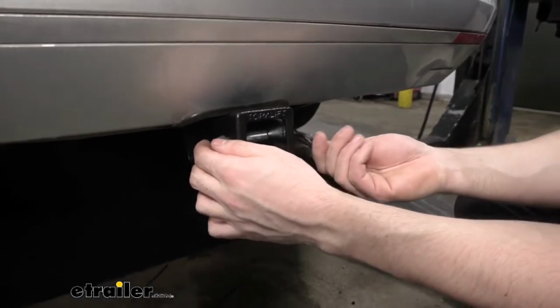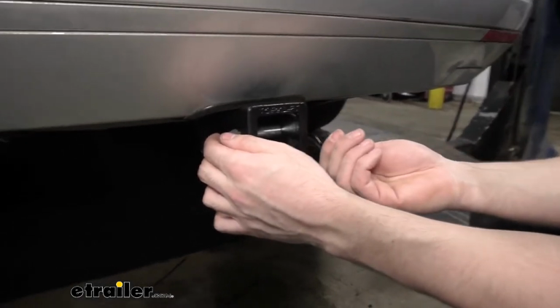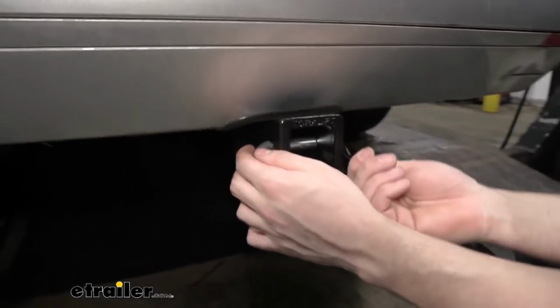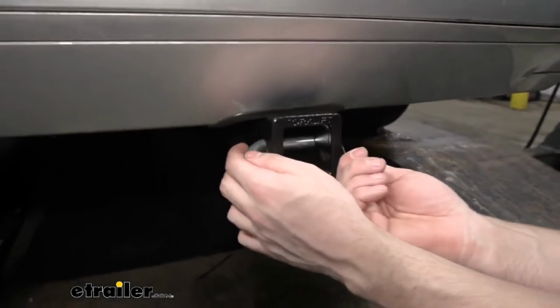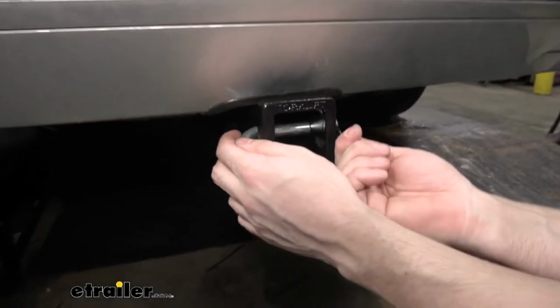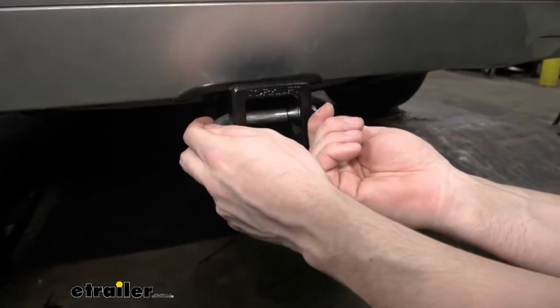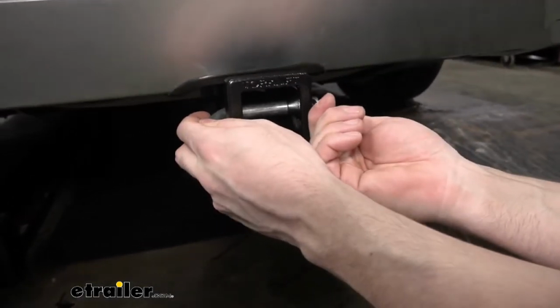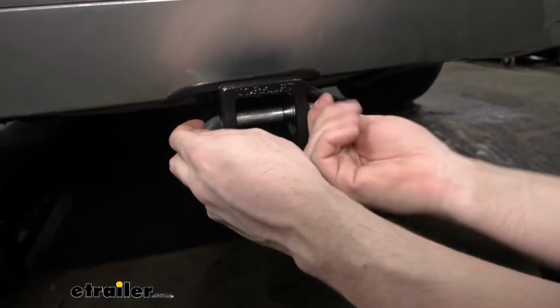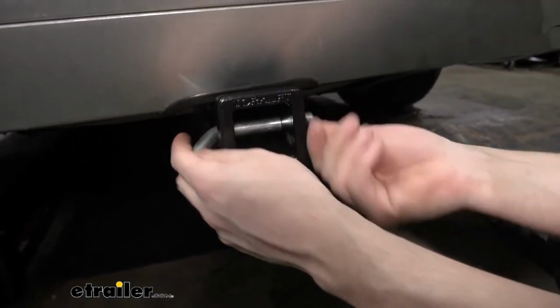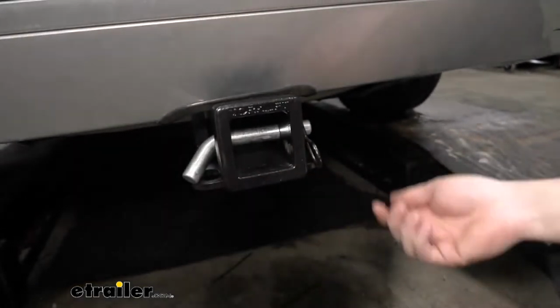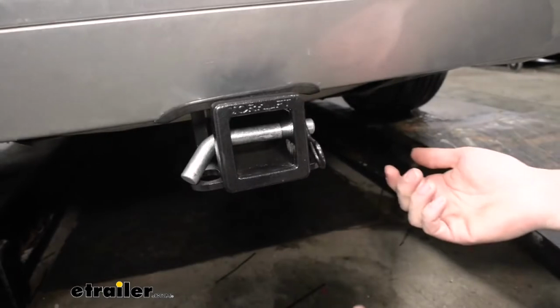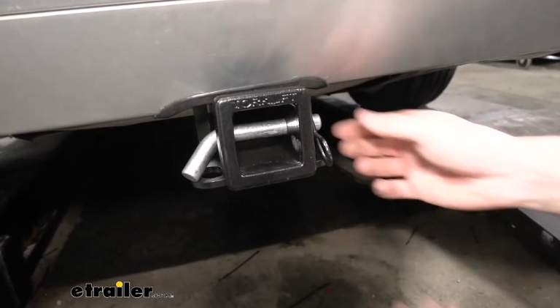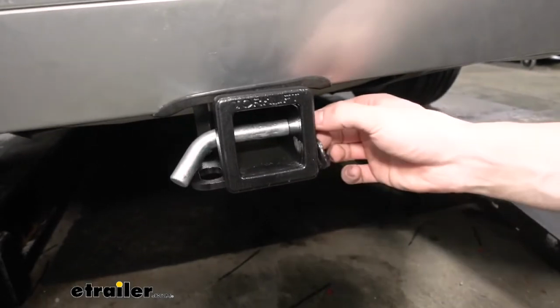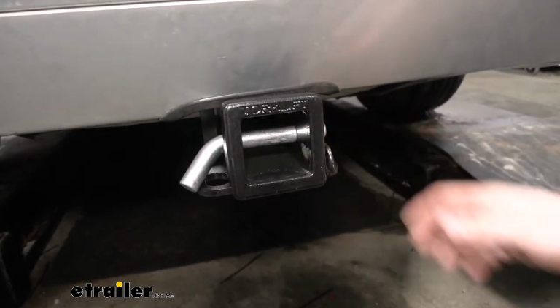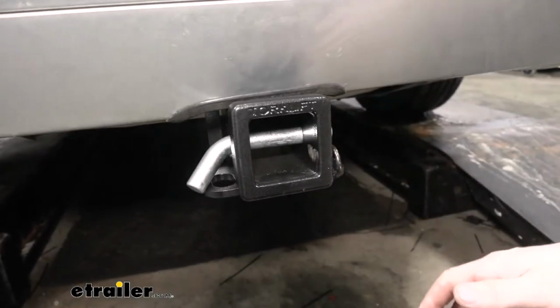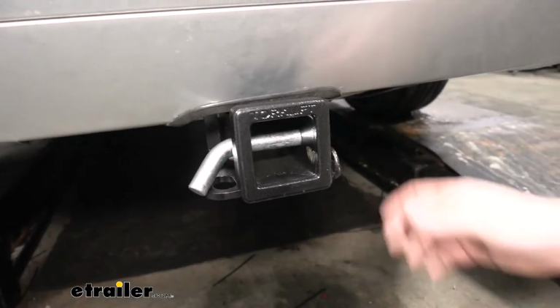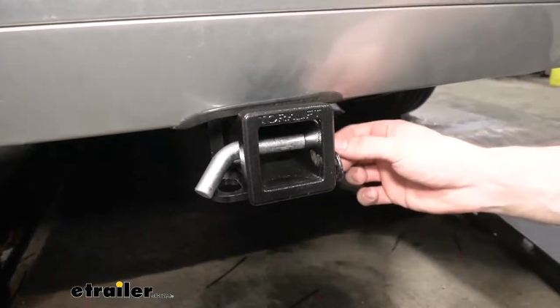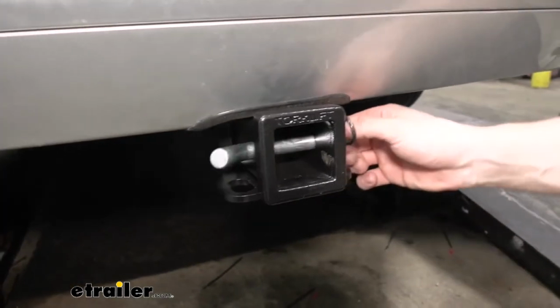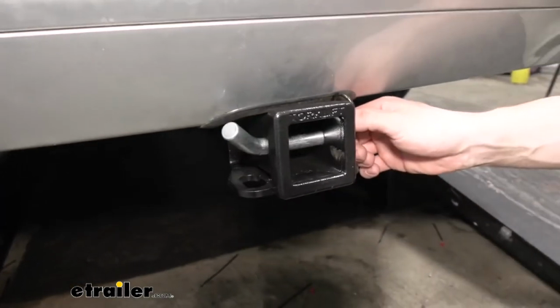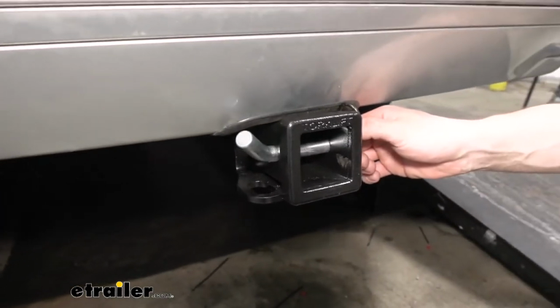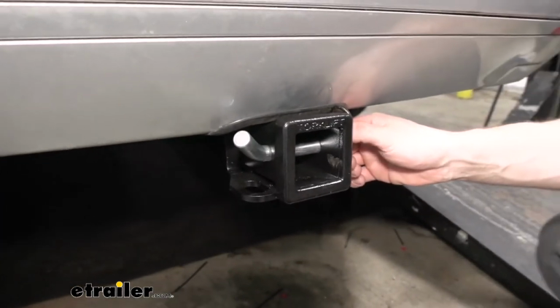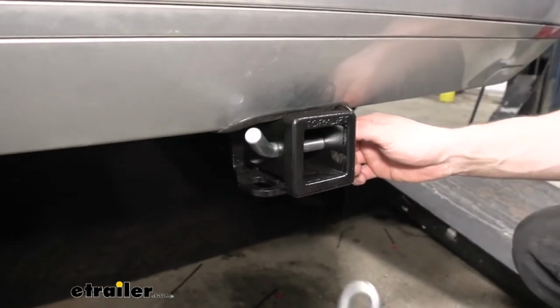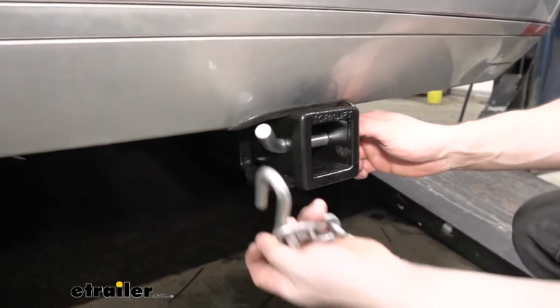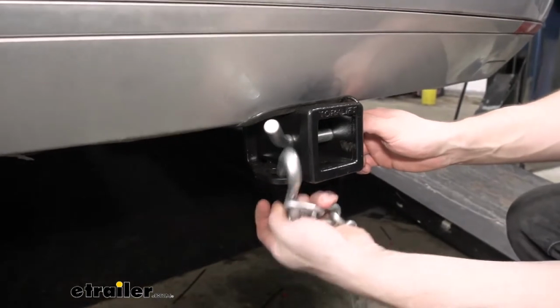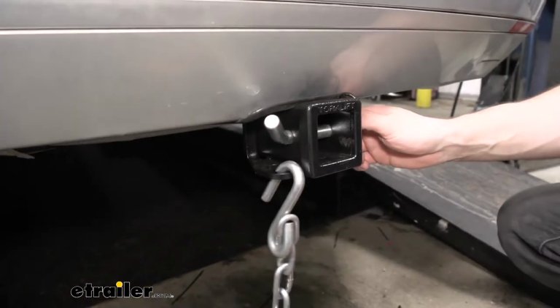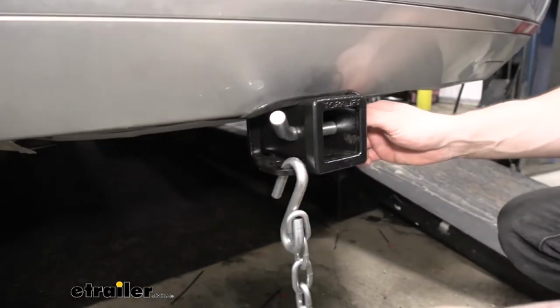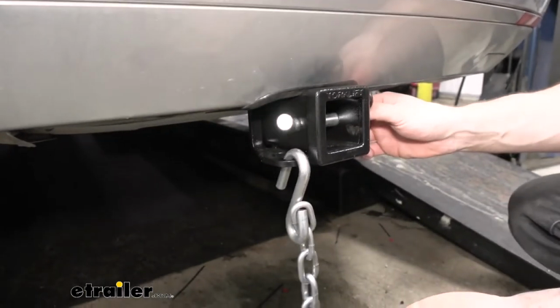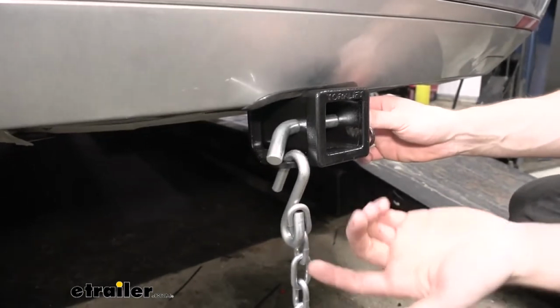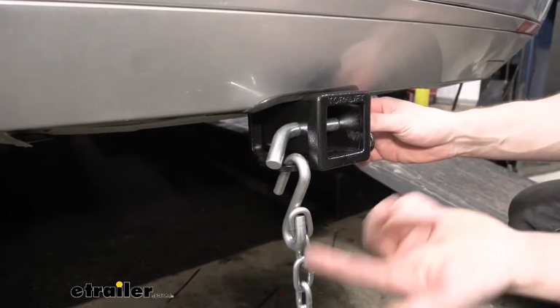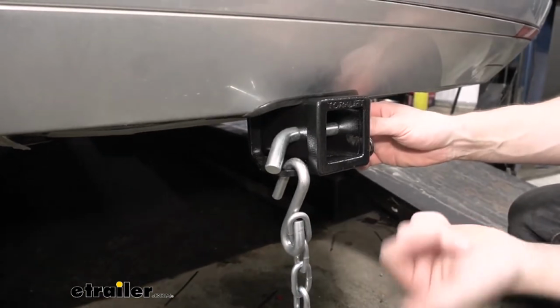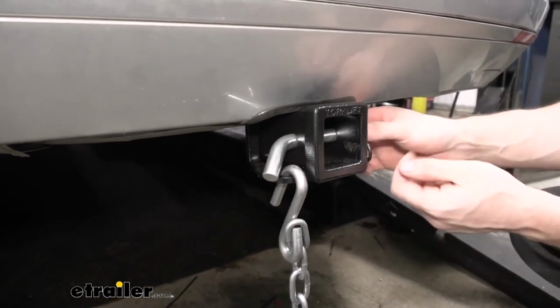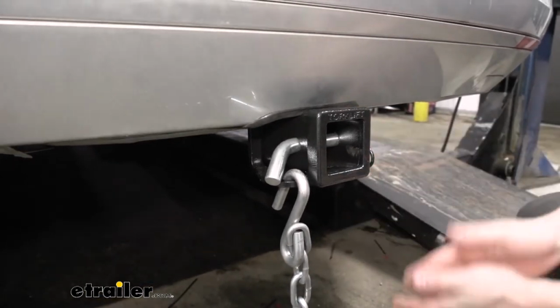We can use the standard S-type hooks or the larger clevis hooks if we need to as well. On the side, we're going to have our standard 5/8-inch diameter hitch pin. Keep in mind, these hitch pins are going to be sold separately — we have them at eTrailer.com. We have the standard ones or locking ones if you'd like to upgrade. These are going to hold our ball mounts, bike racks, and cargo carriers in place. We have plenty of room between the hitch pin hole and the safety chain loops, which can be an issue on other trailer hitches.